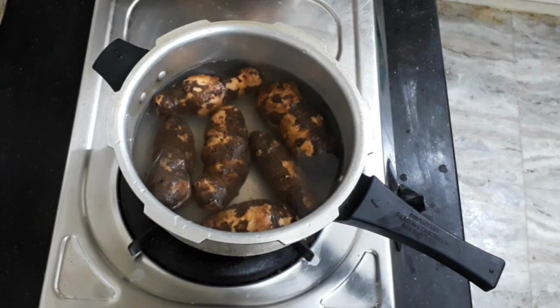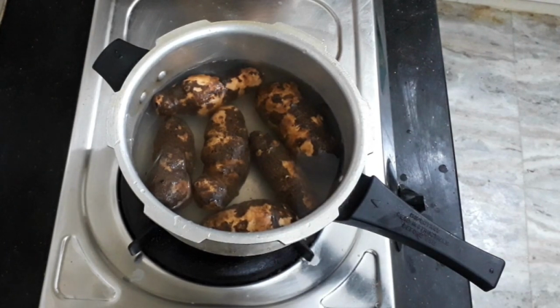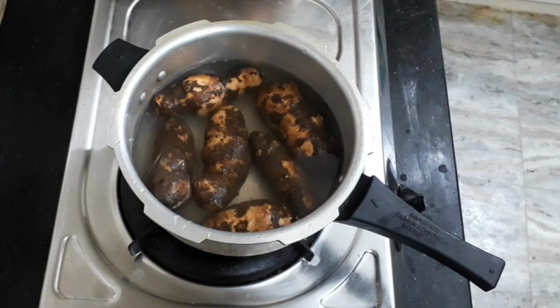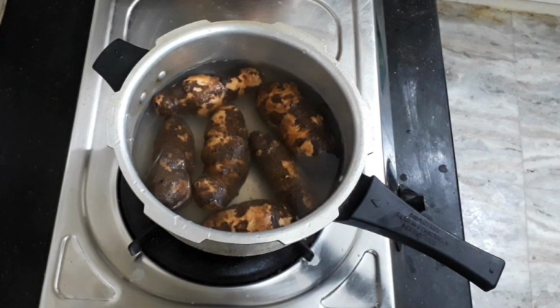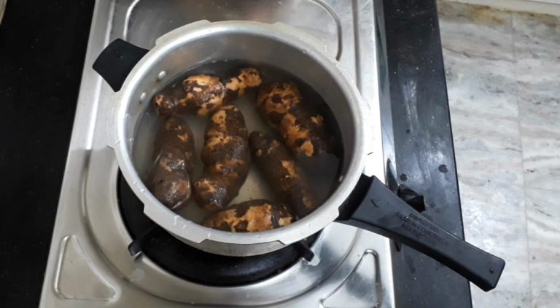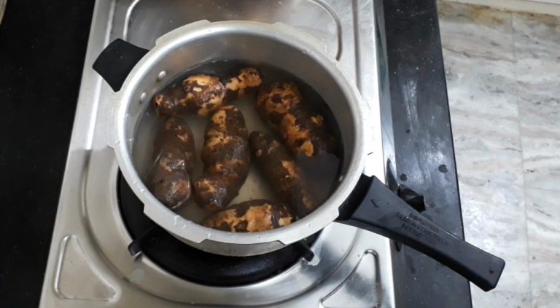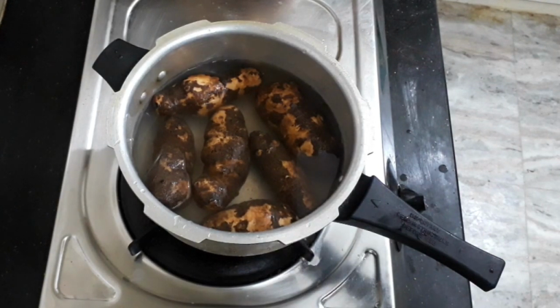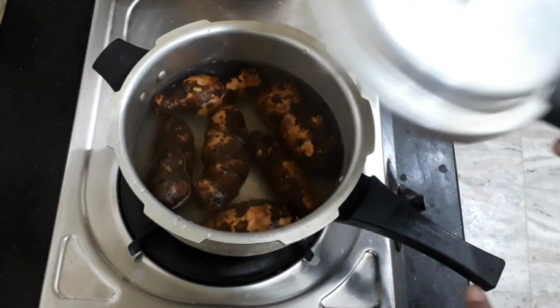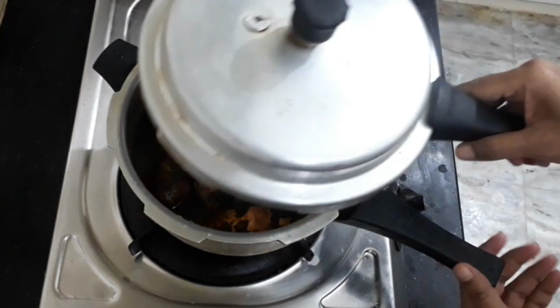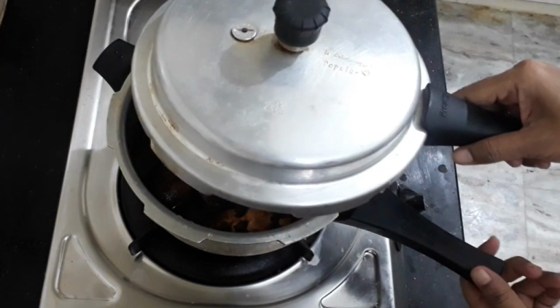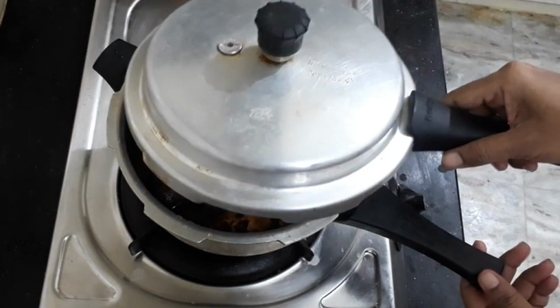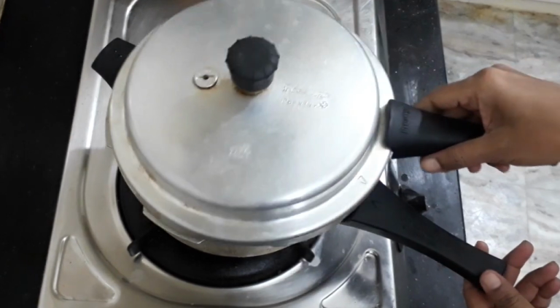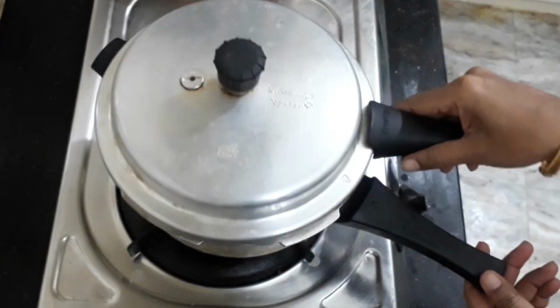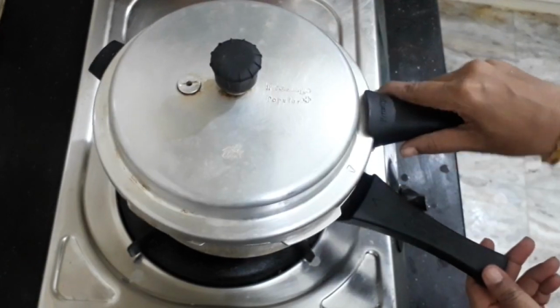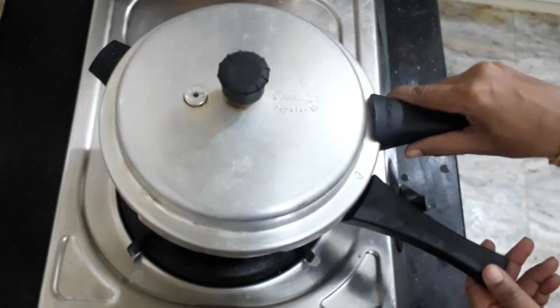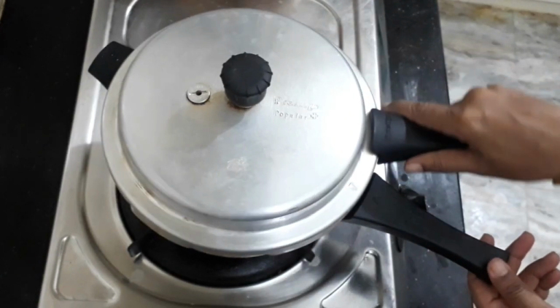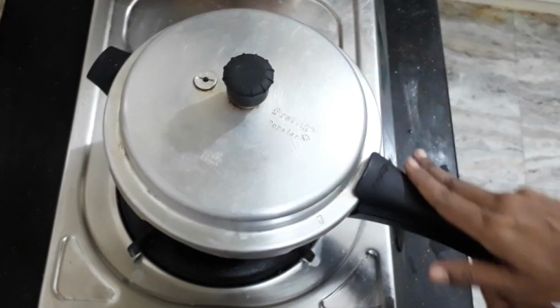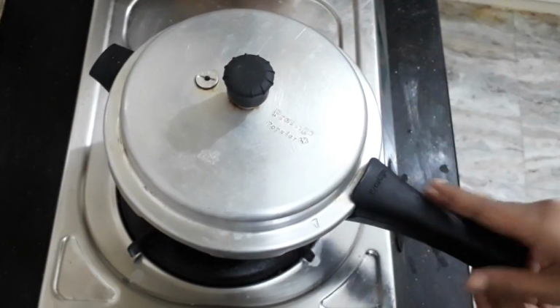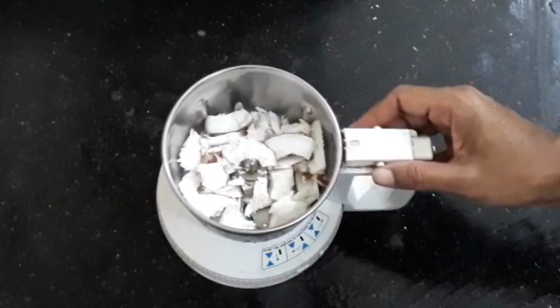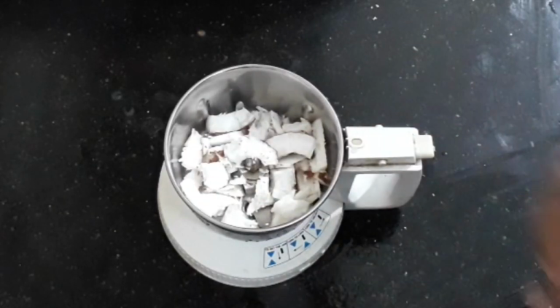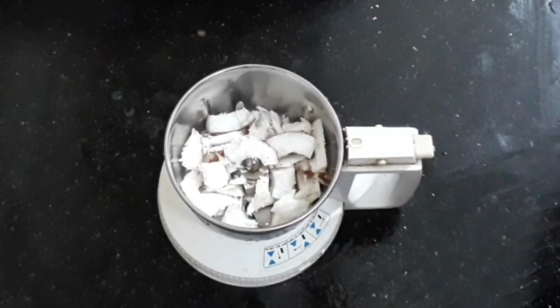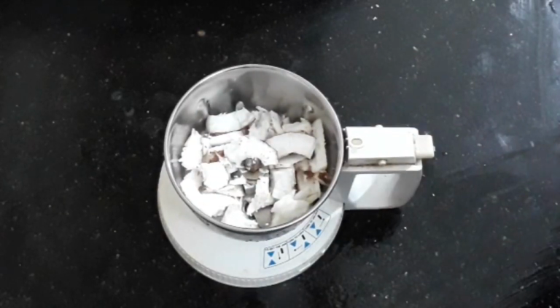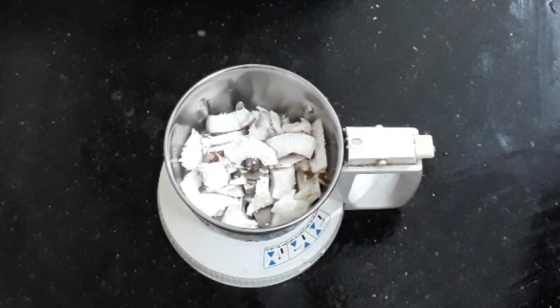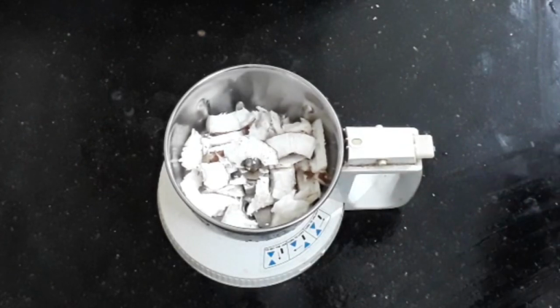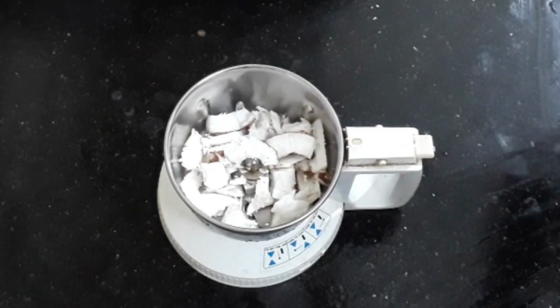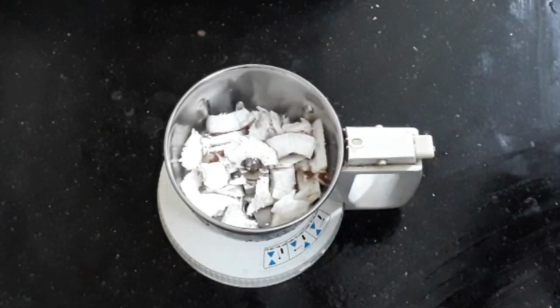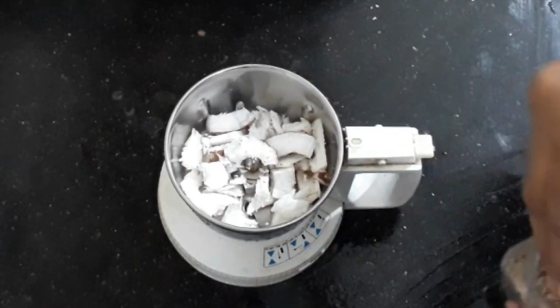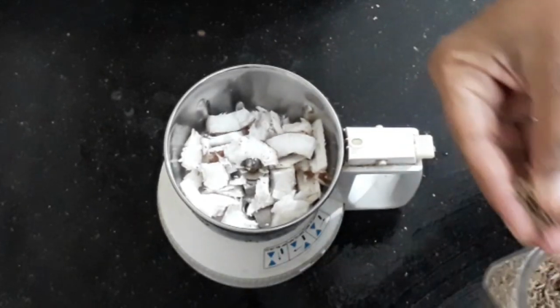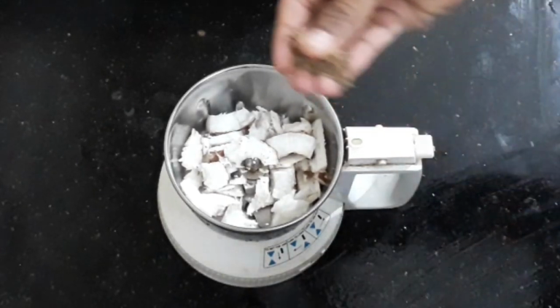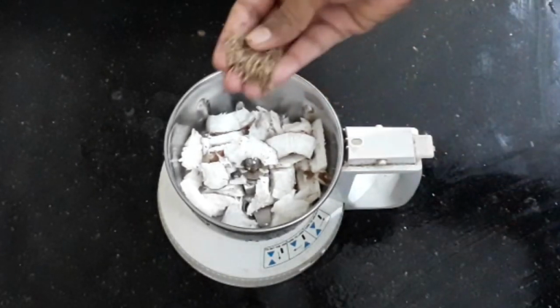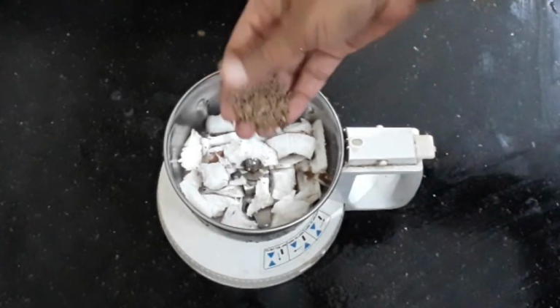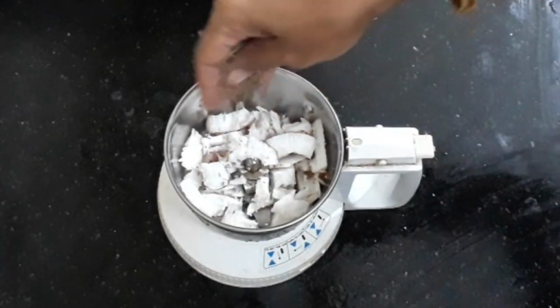Put a bowl of rice. Put a masala. 1 spoon of salt.